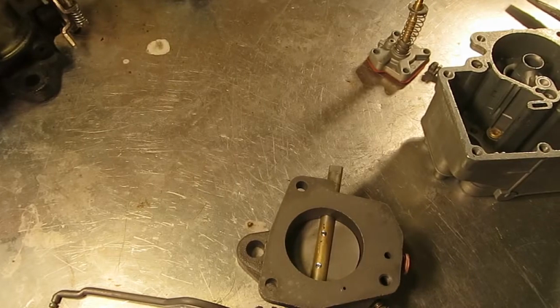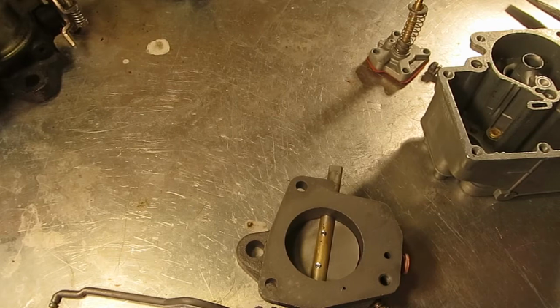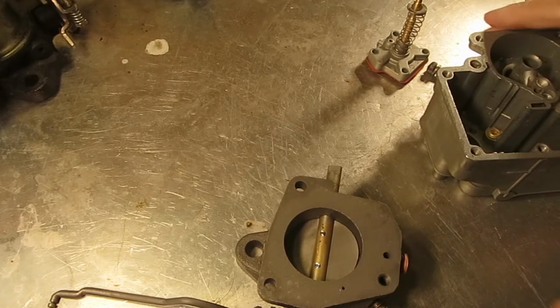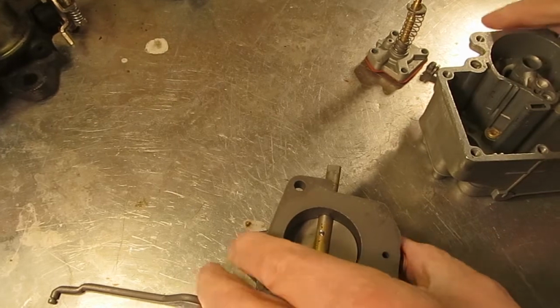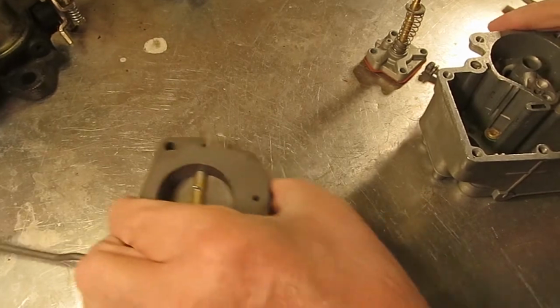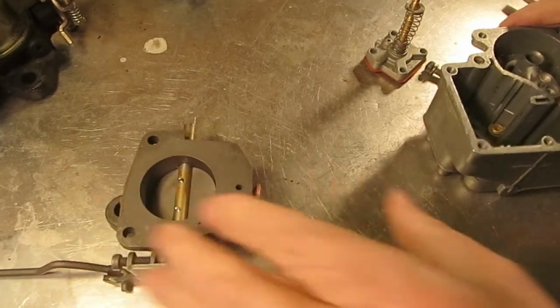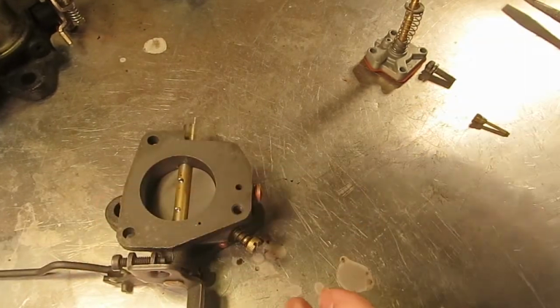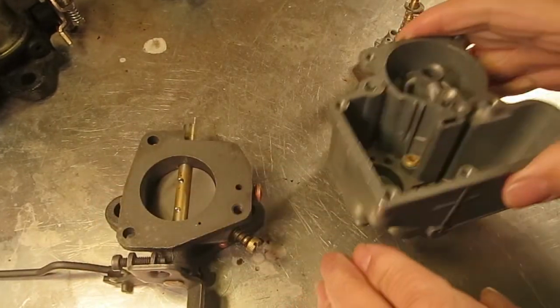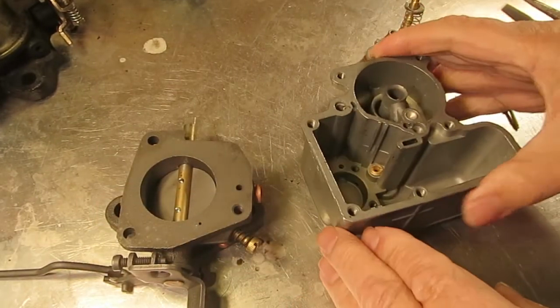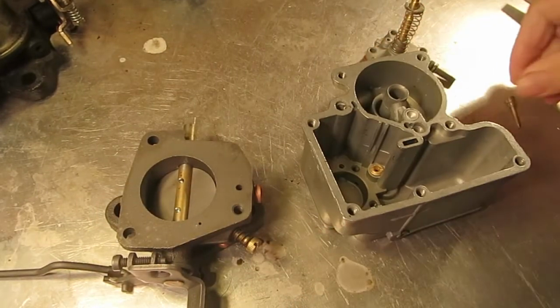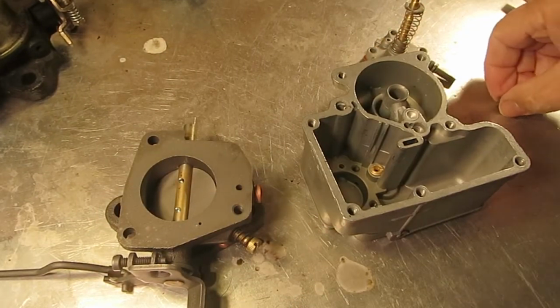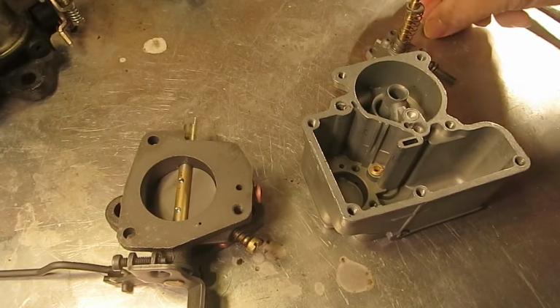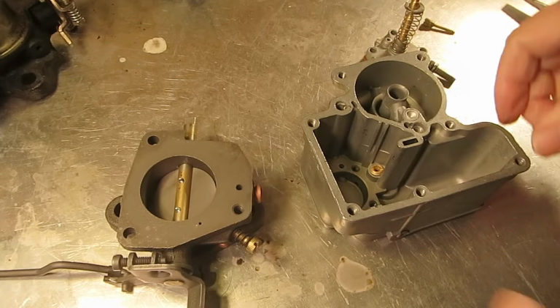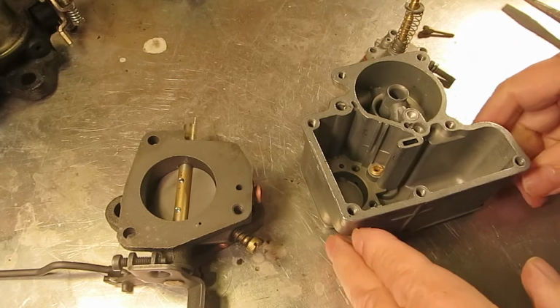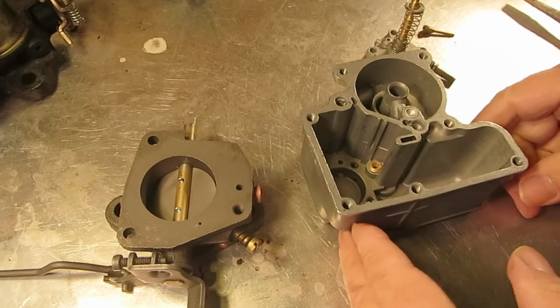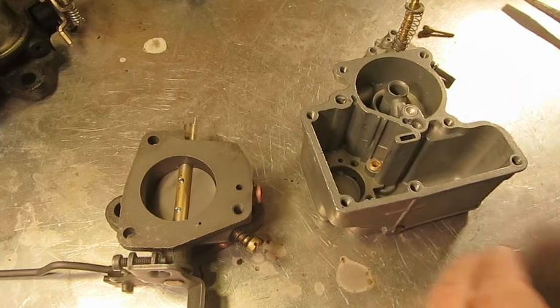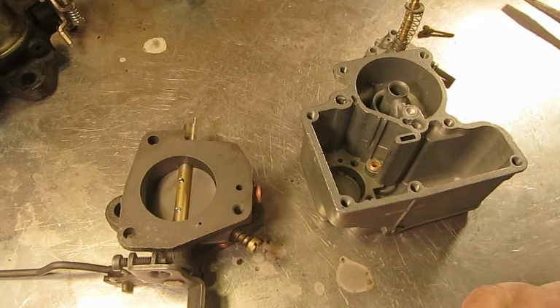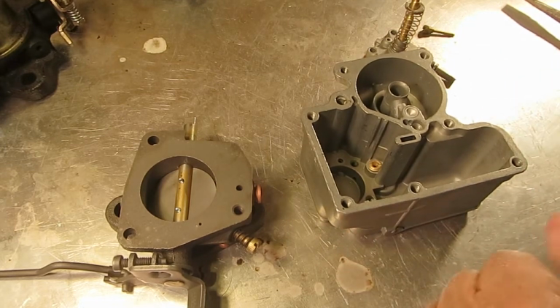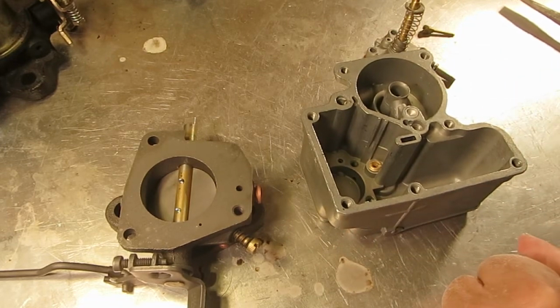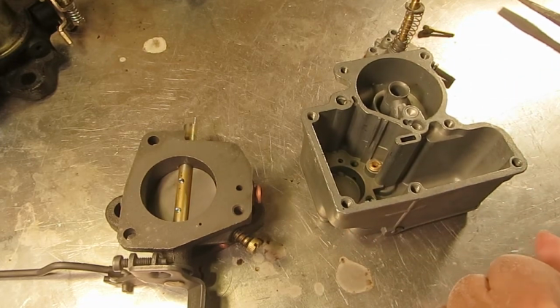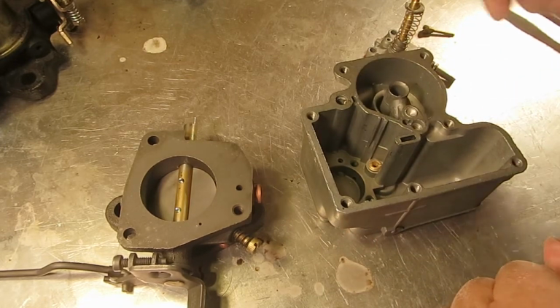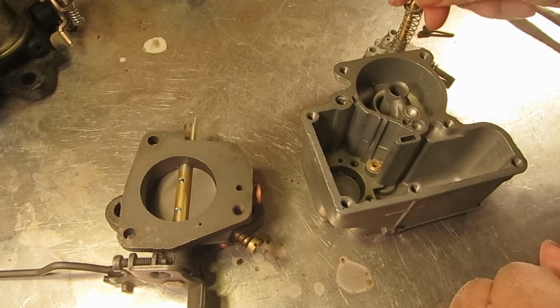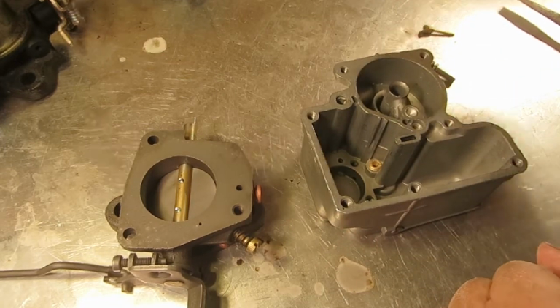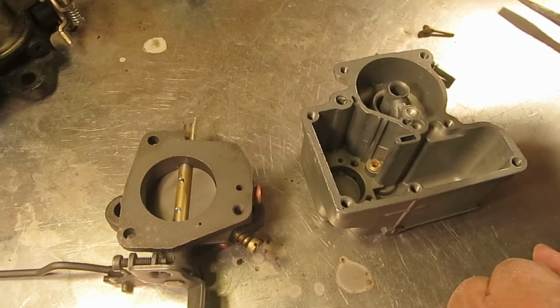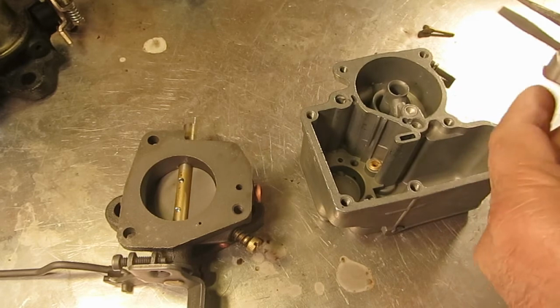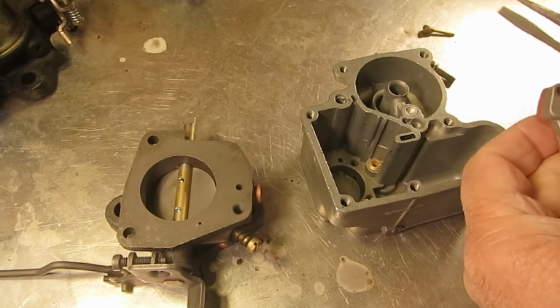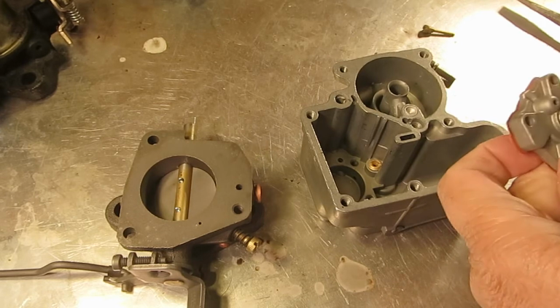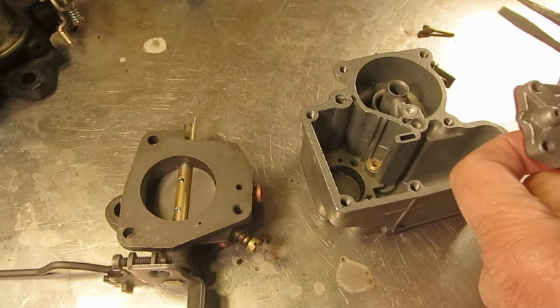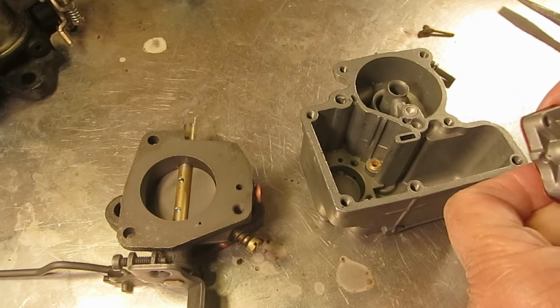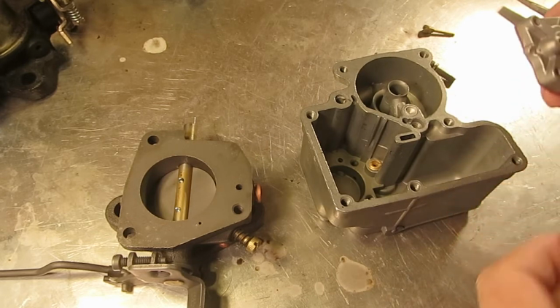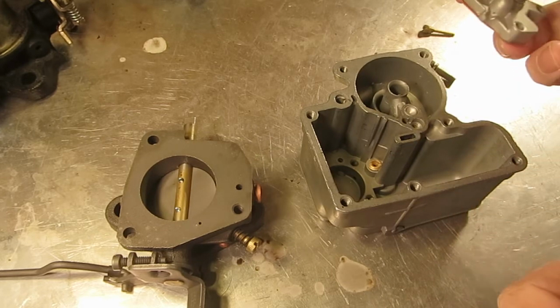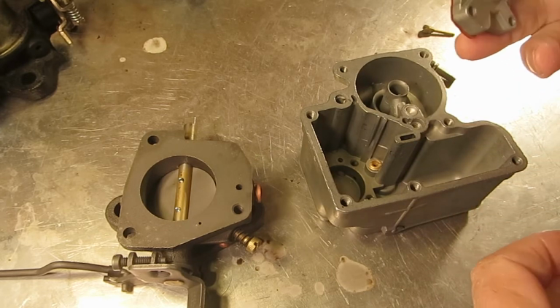Hi, Mike's Carburetor Parts here, working on a little Carter YF one barrel carburetor. I'm going to show you how to test the accelerator pump on the bench and also tell you a little bit about the nomenclature of this.